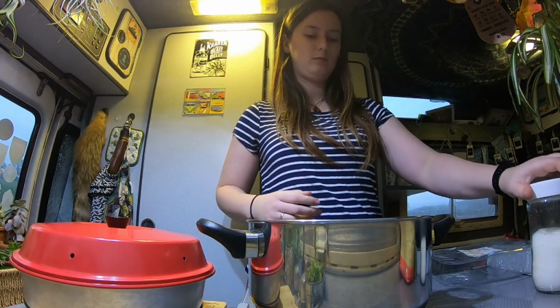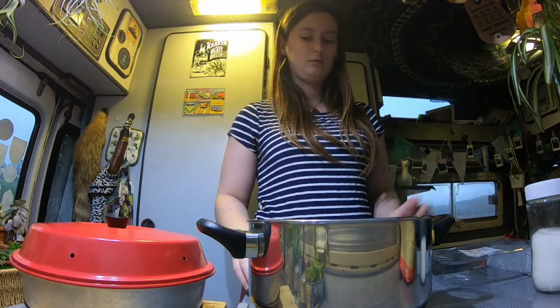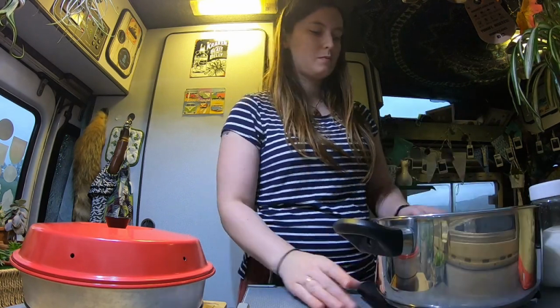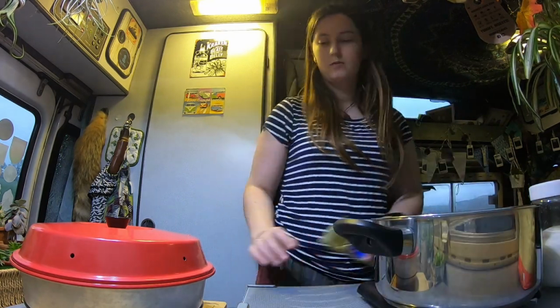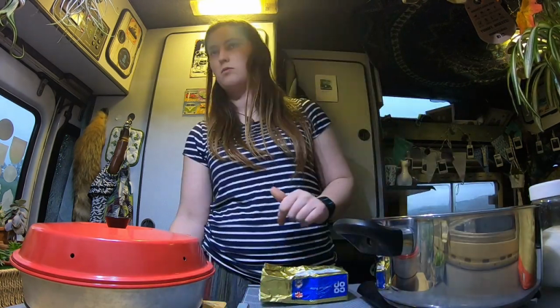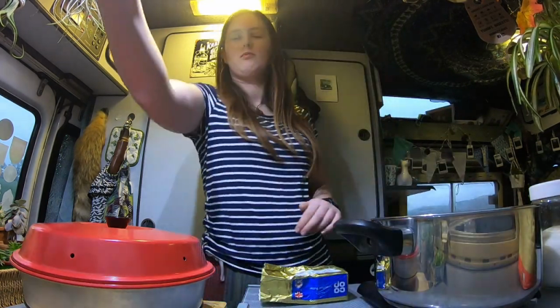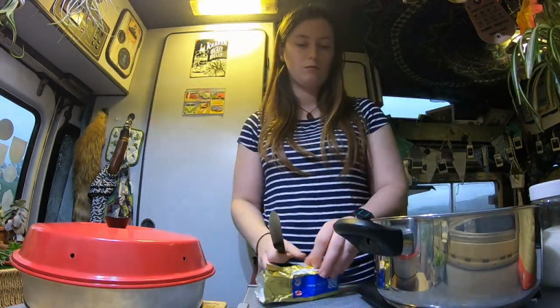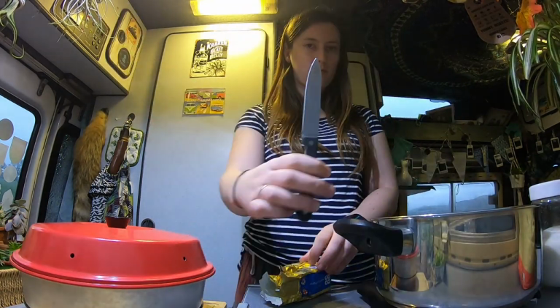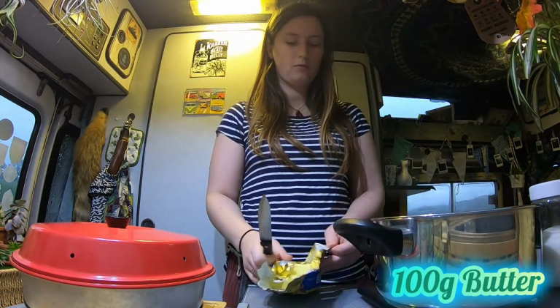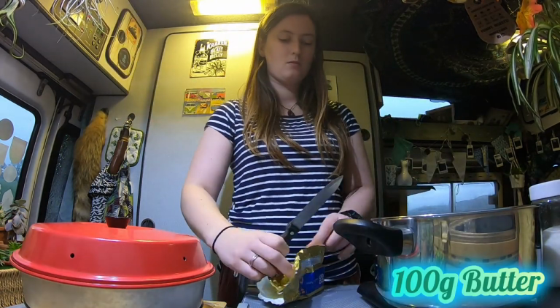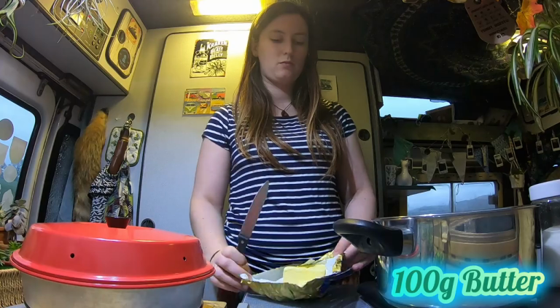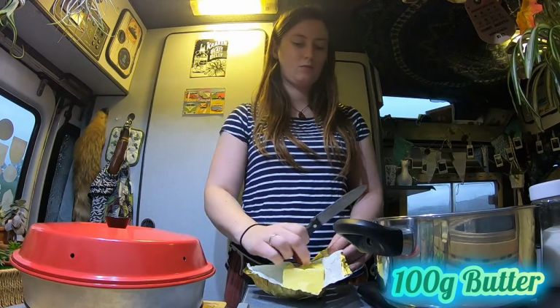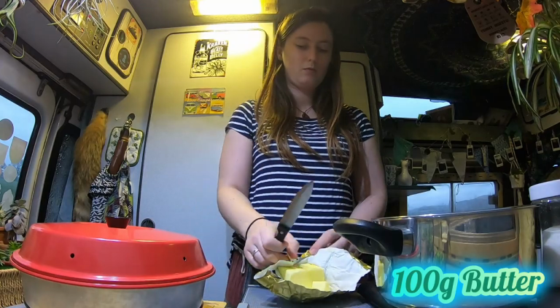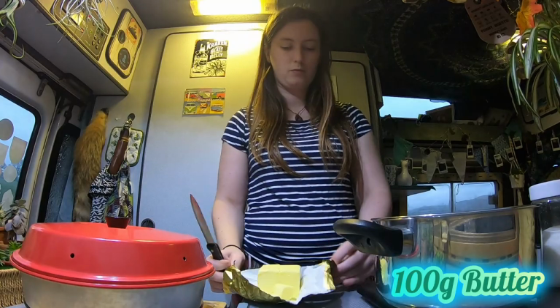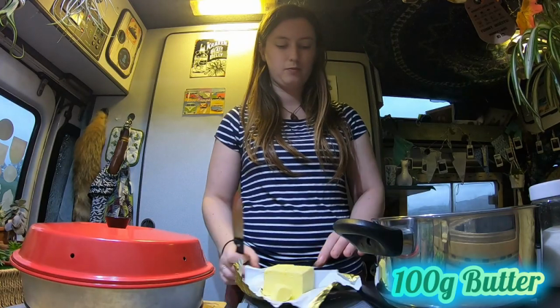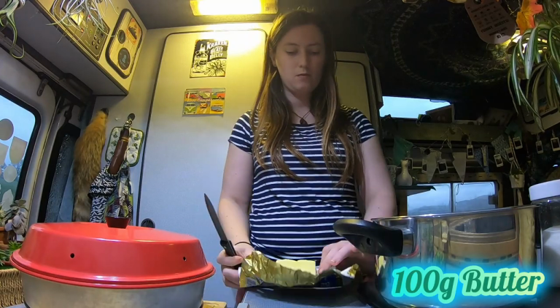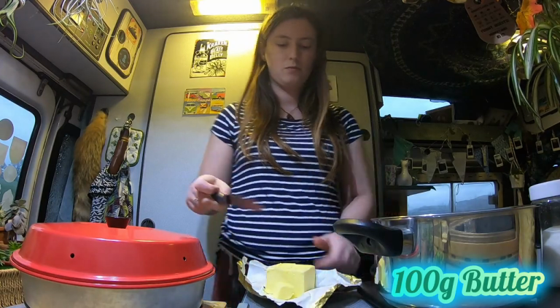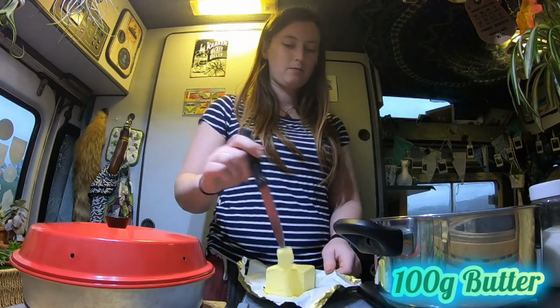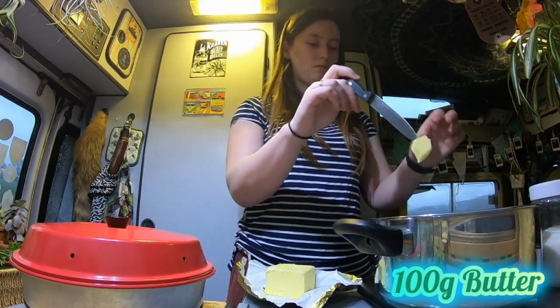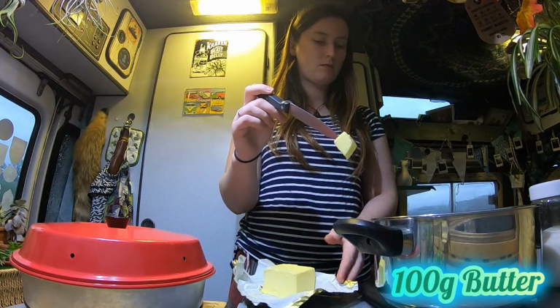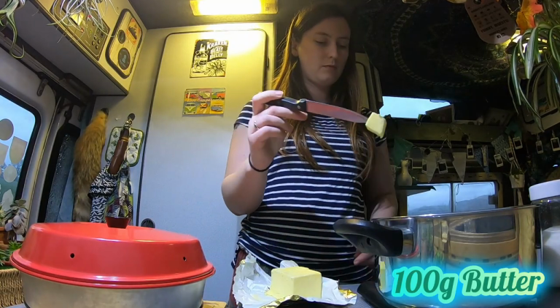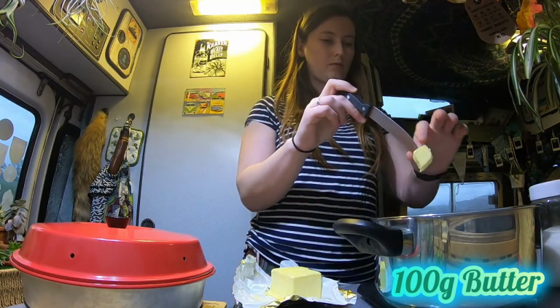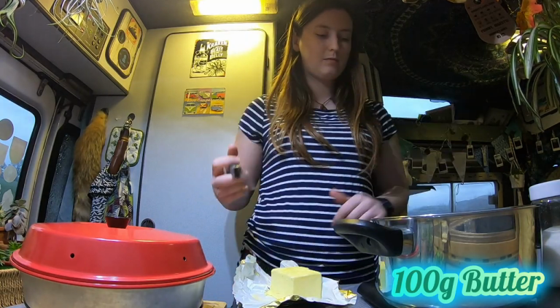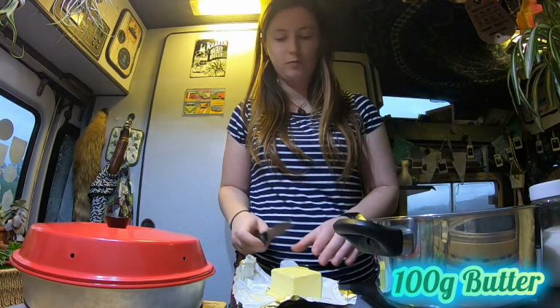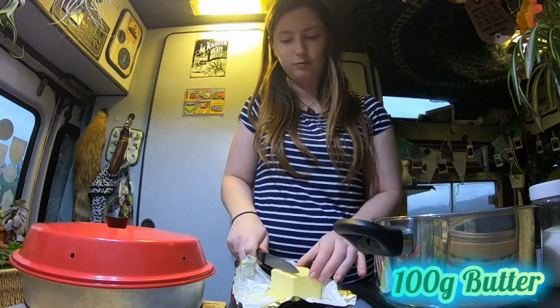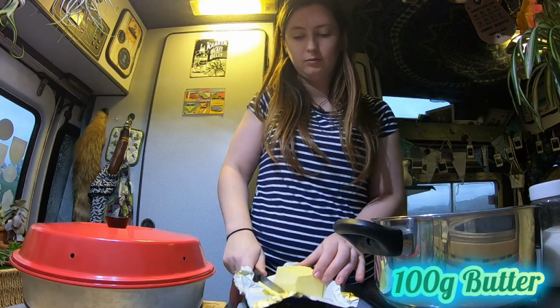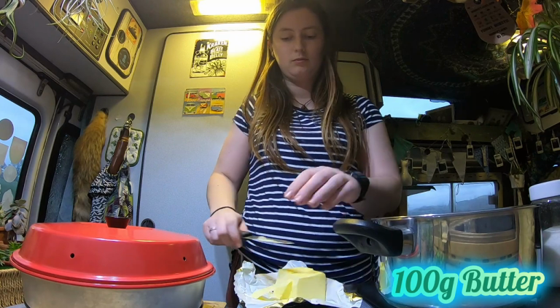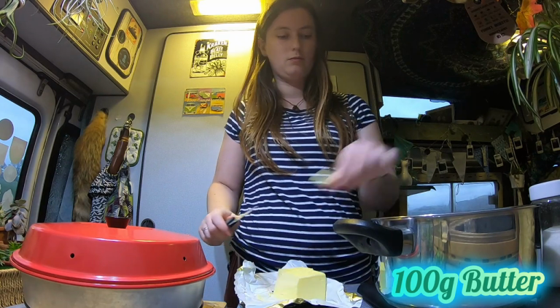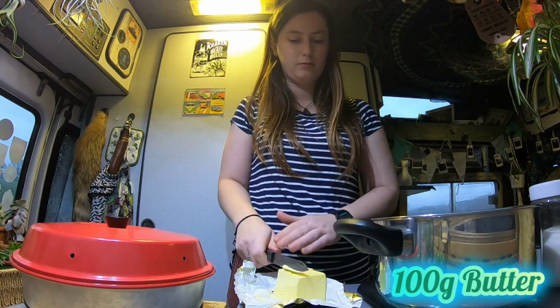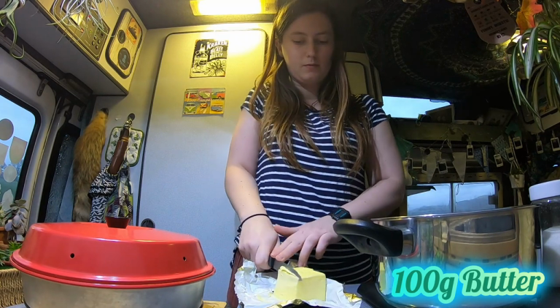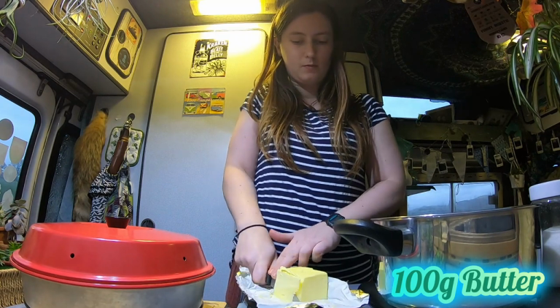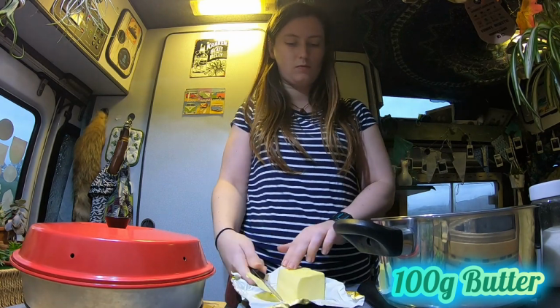And finally the butter — you want 100 grams of butter. I like to slice my butter up really thin — thin slices — it just makes it easier for the crumbling process afterwards.